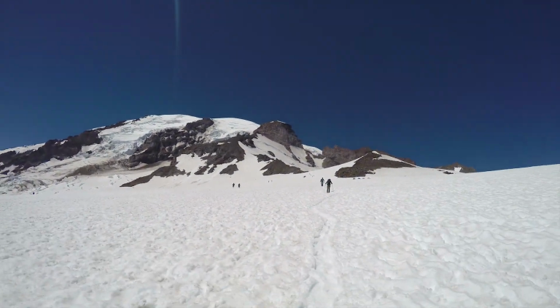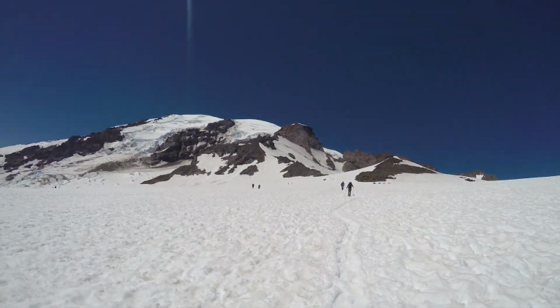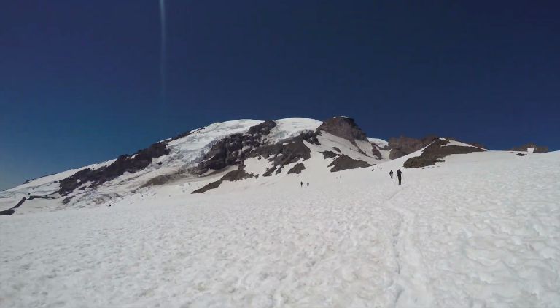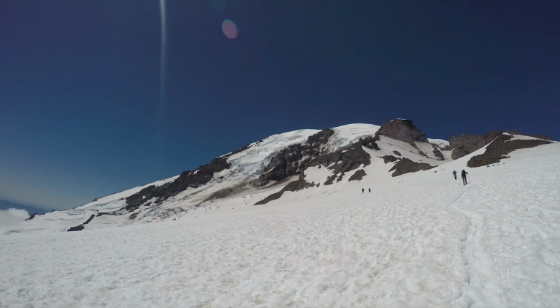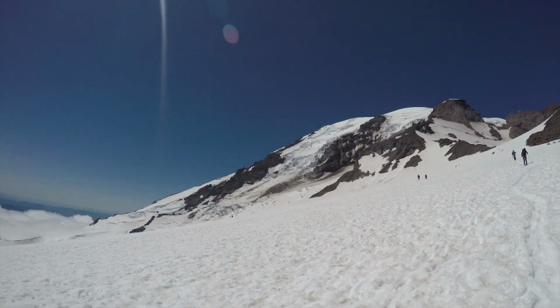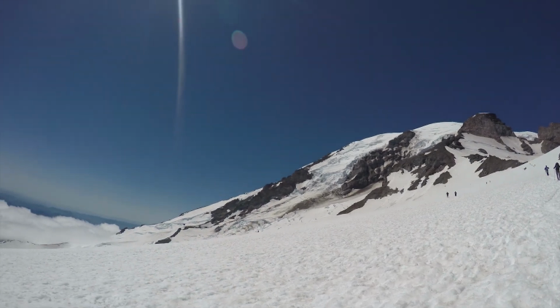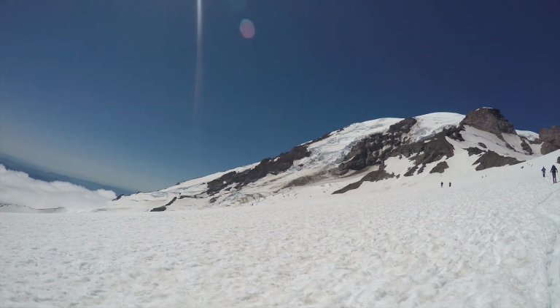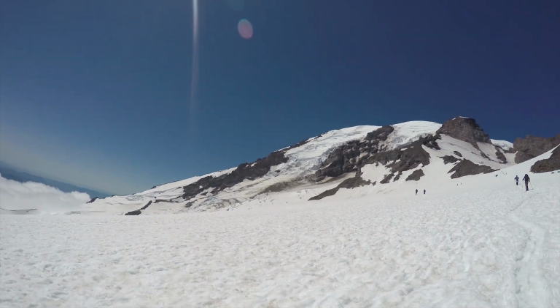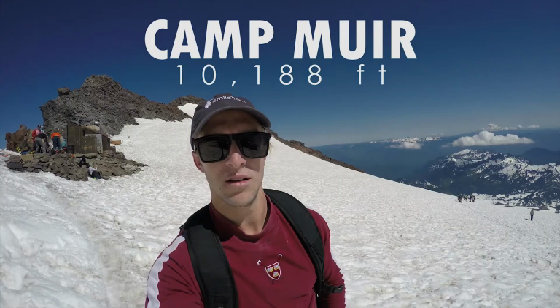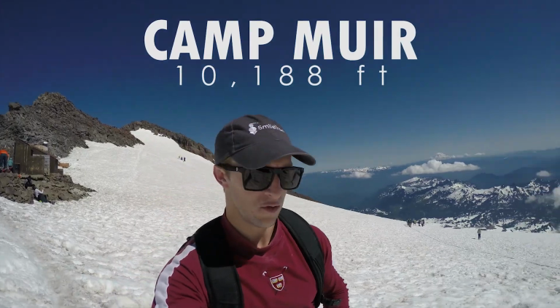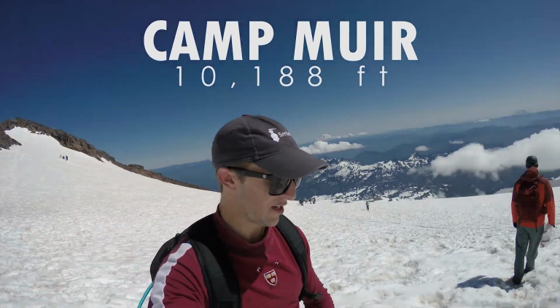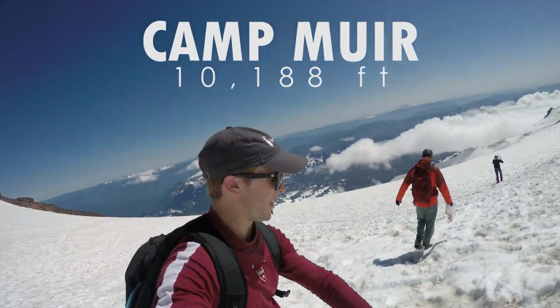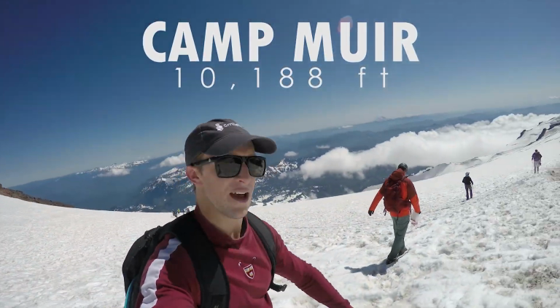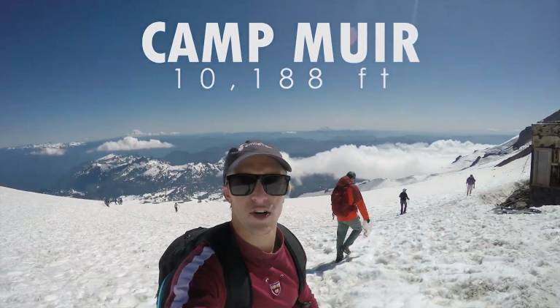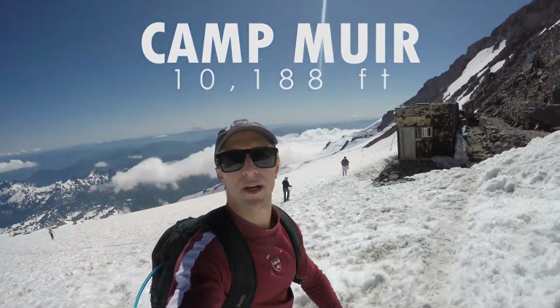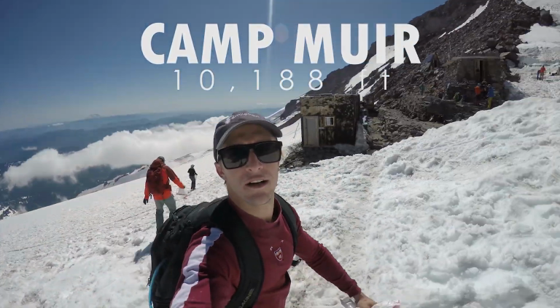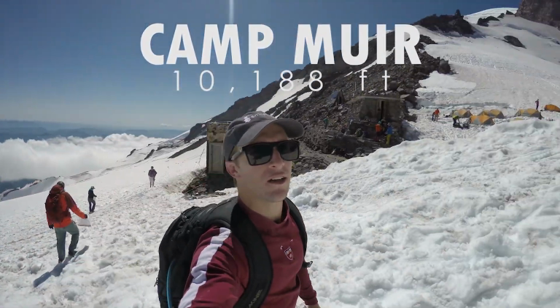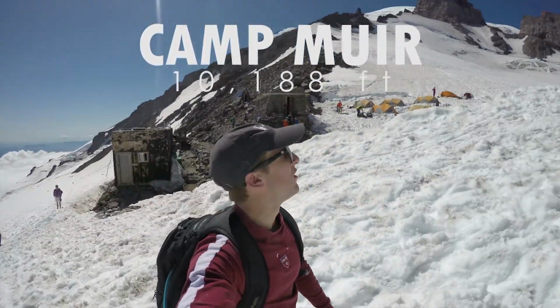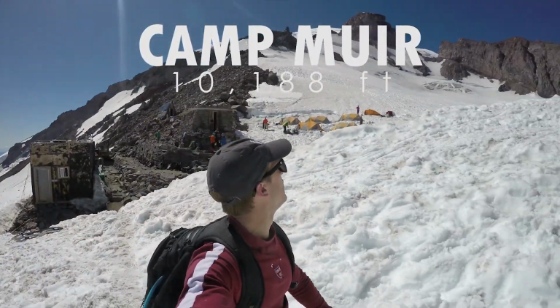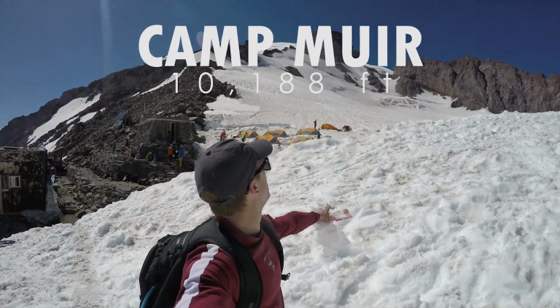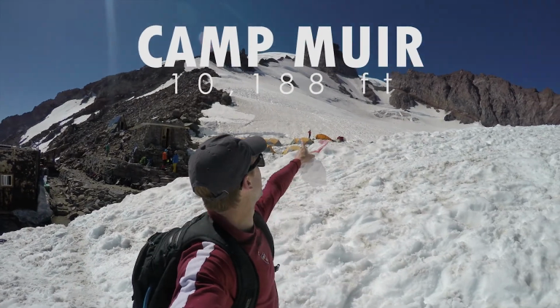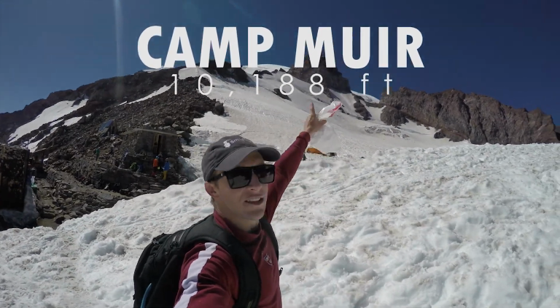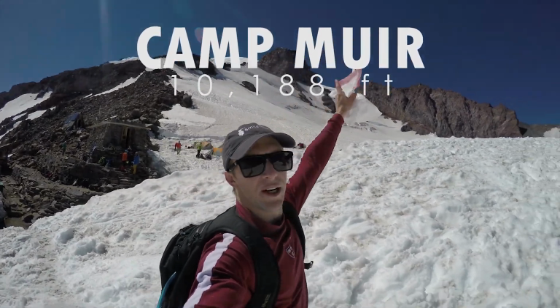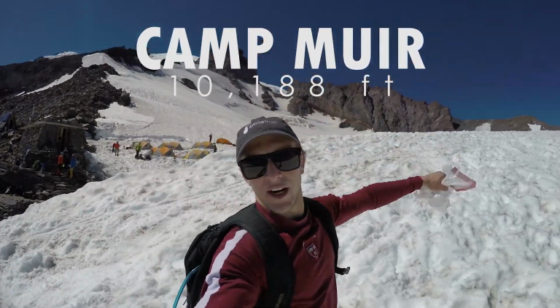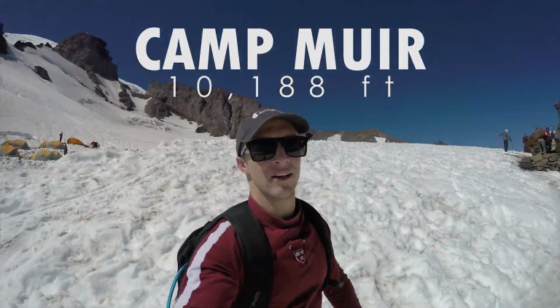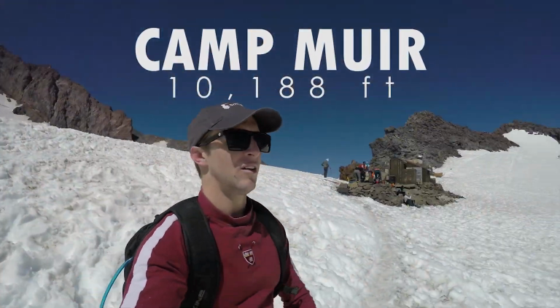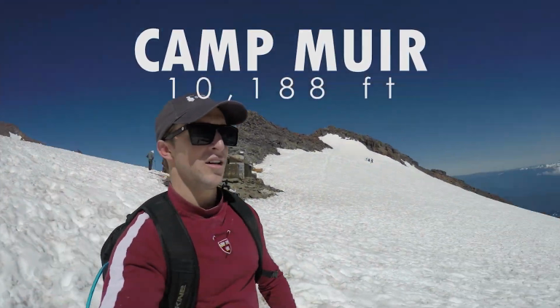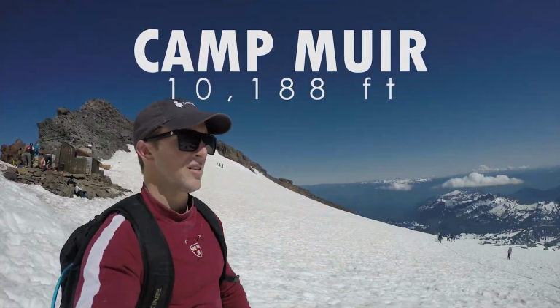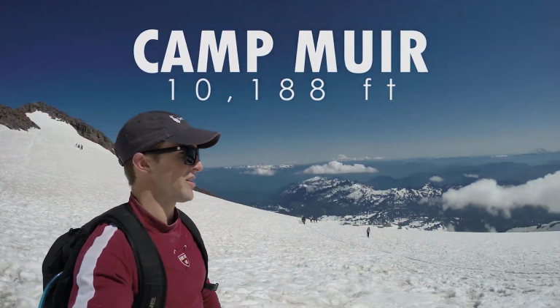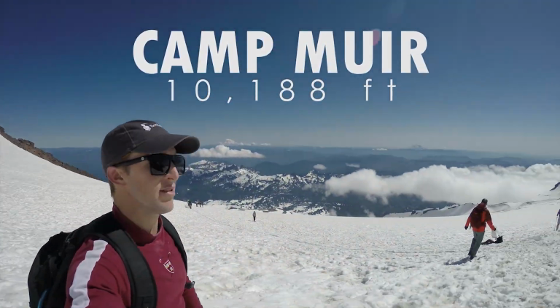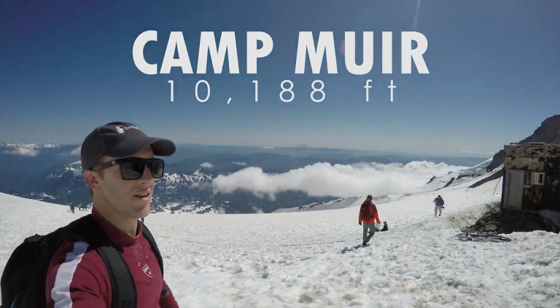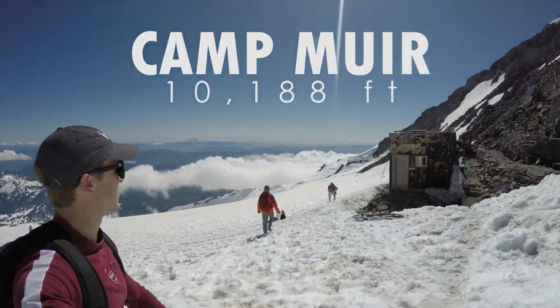We made it to base camp, Camp Muir up here. That's the summit up there. Still the same mountains out in the distance.